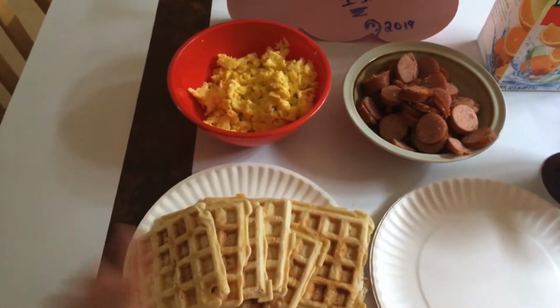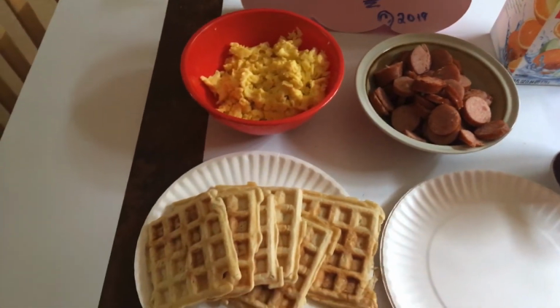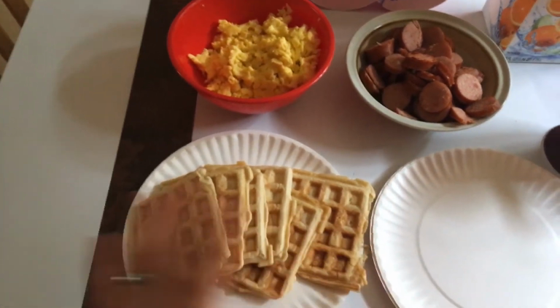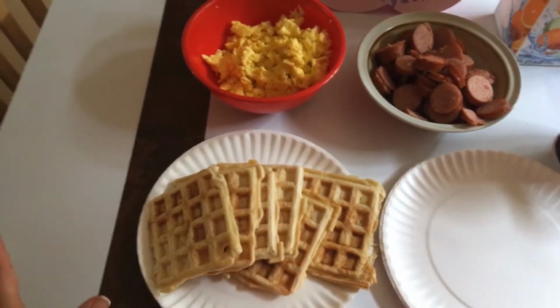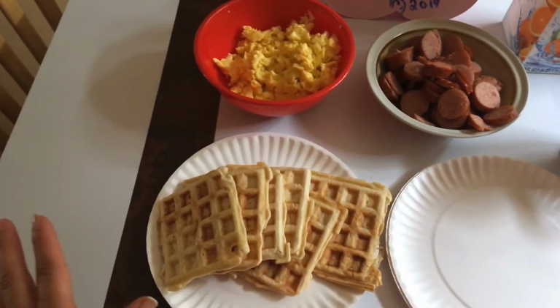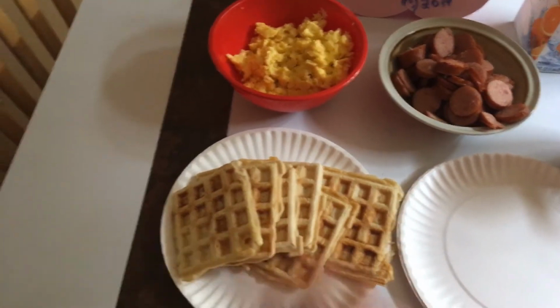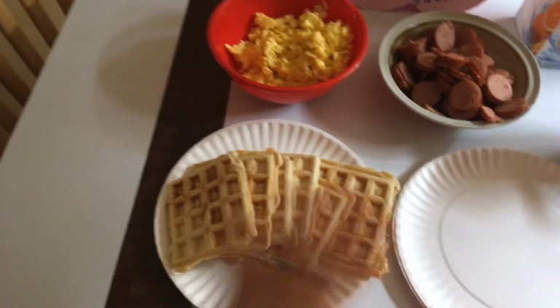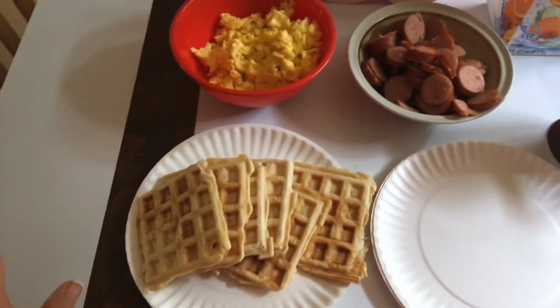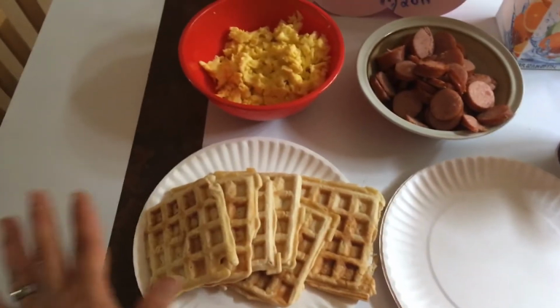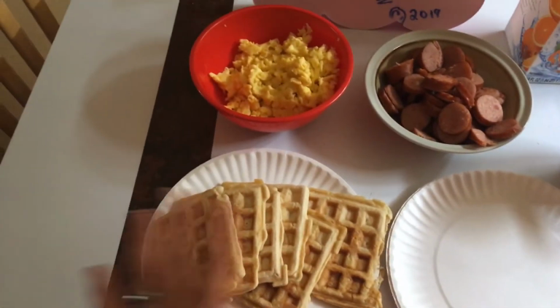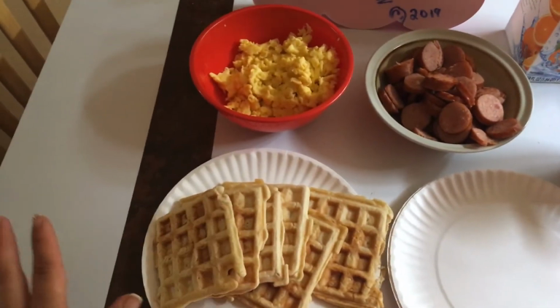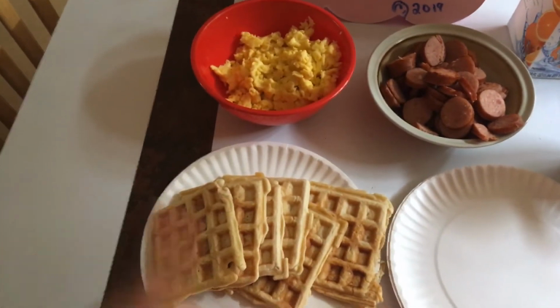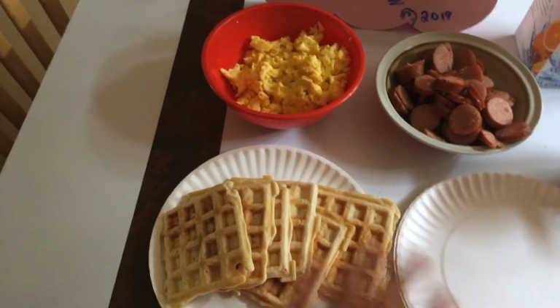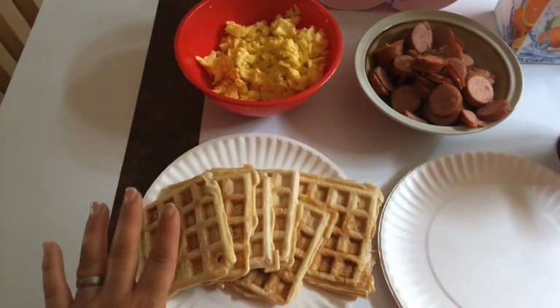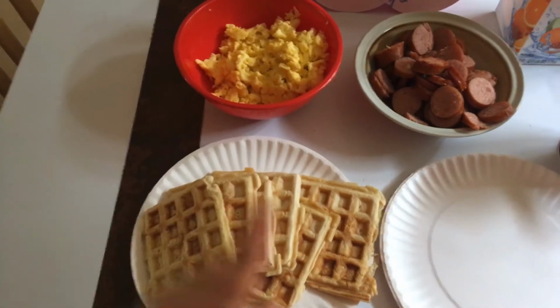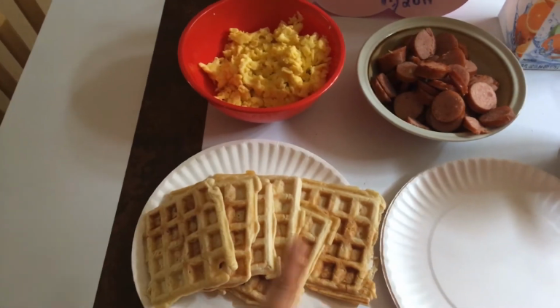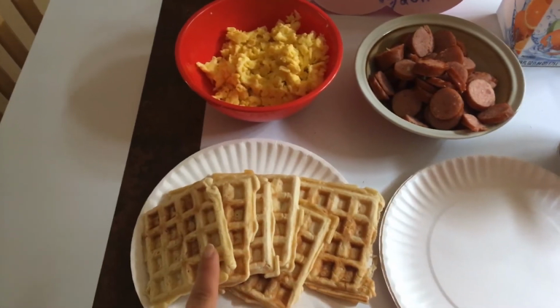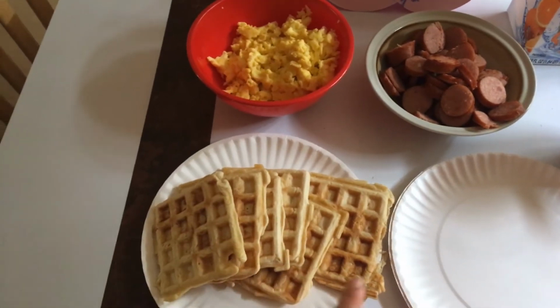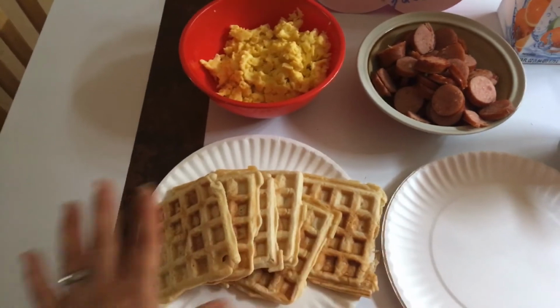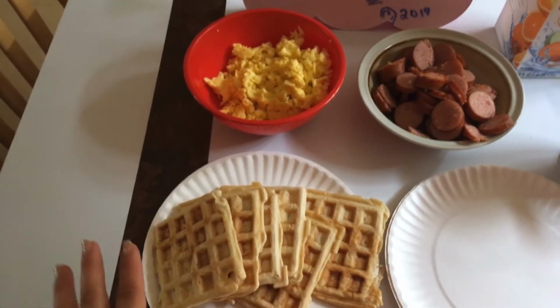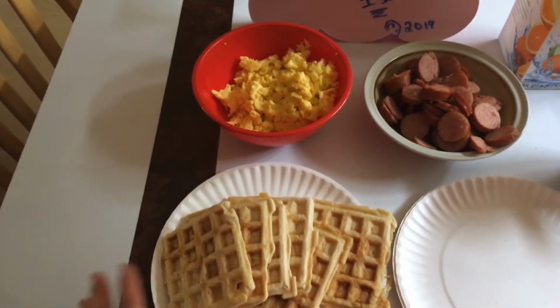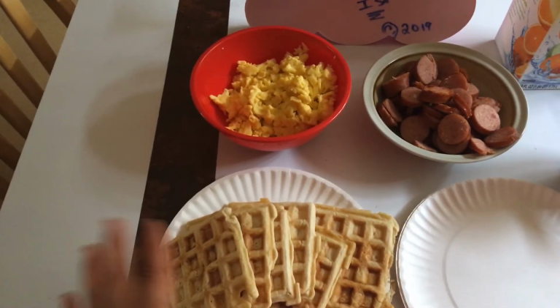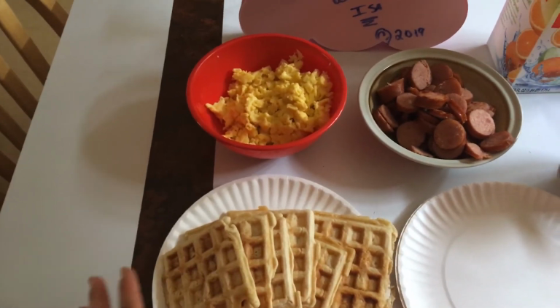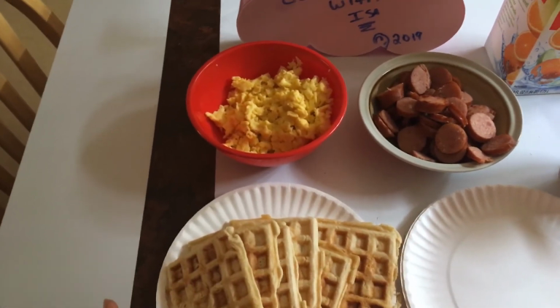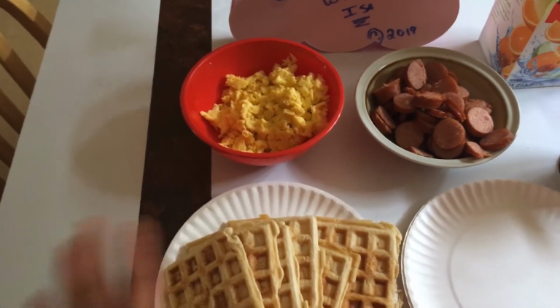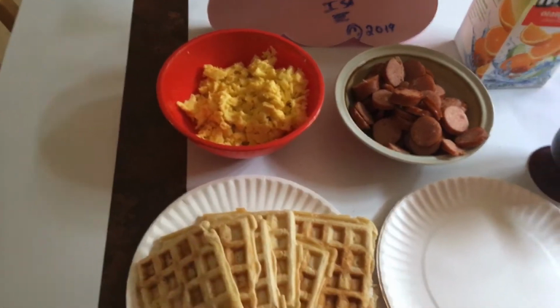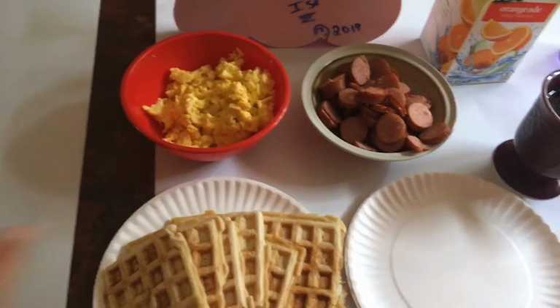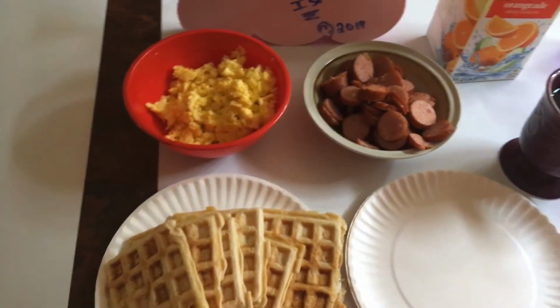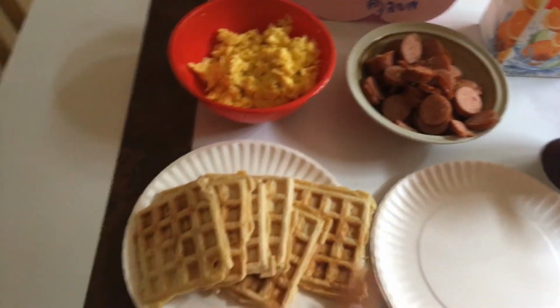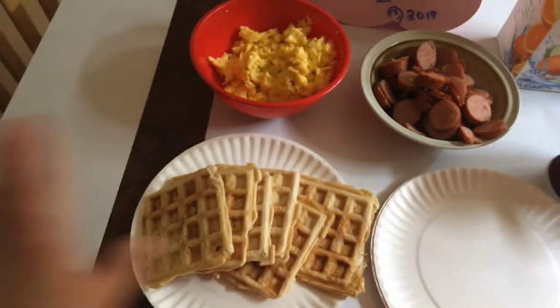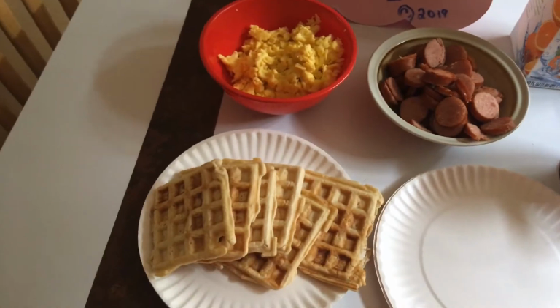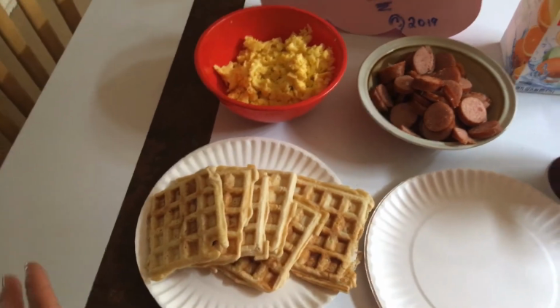The waffles smell amazing. I only had less than half a box, so this is what came out. The kids were excited, so they vouched to do us breakfast.